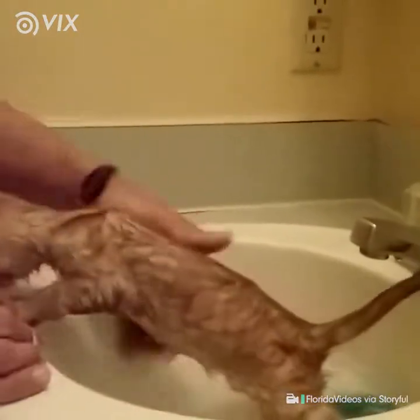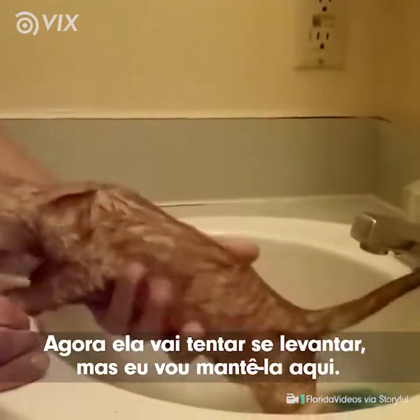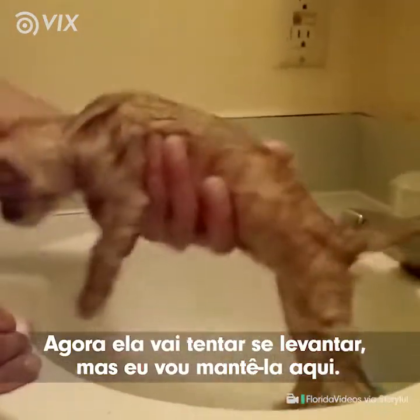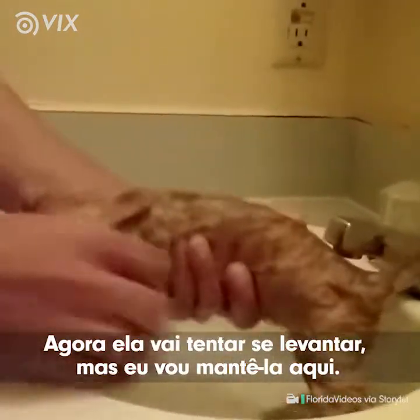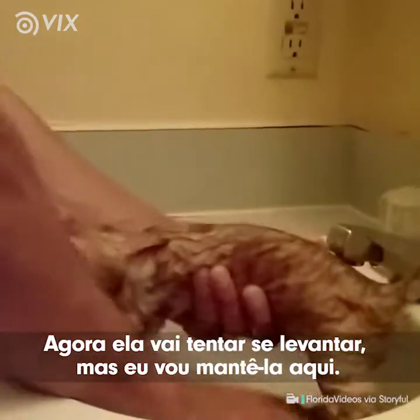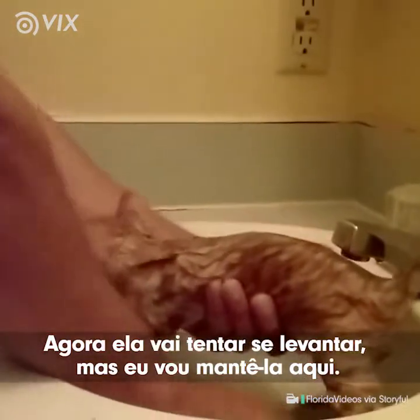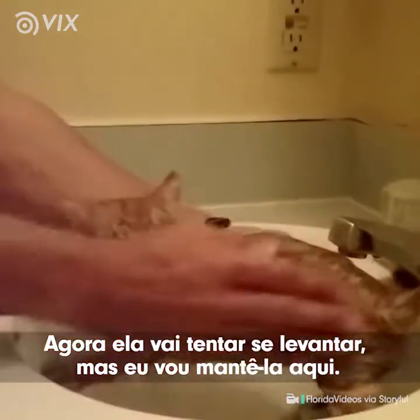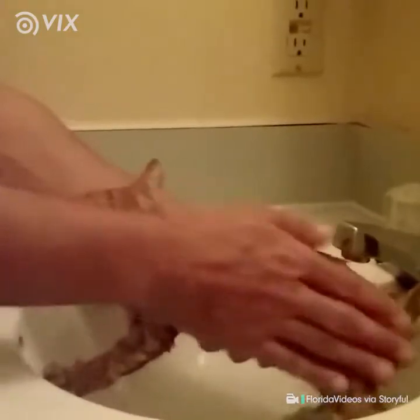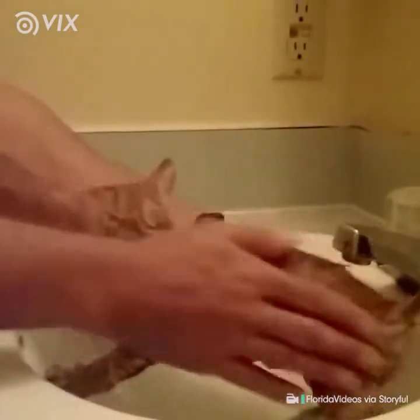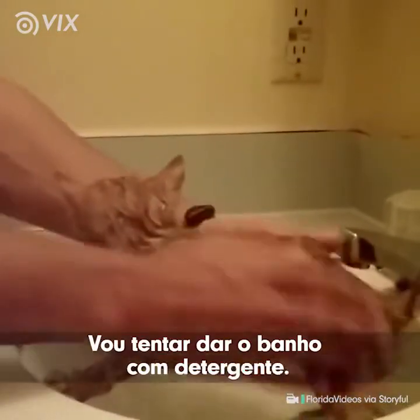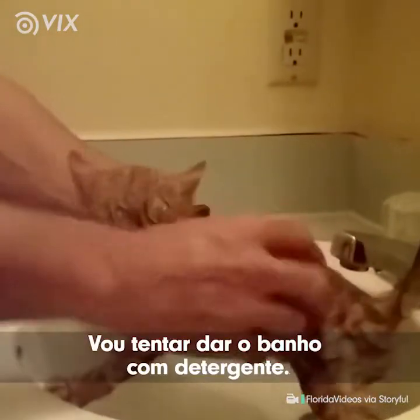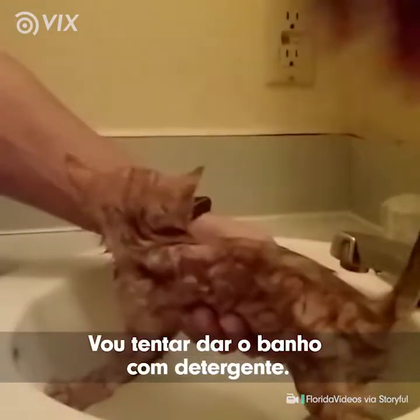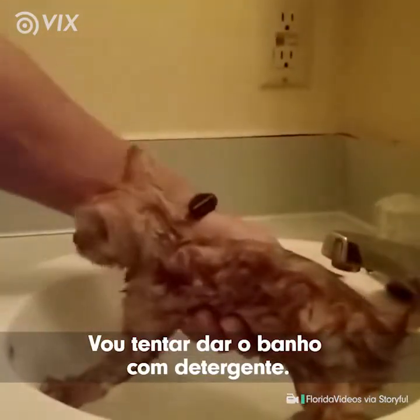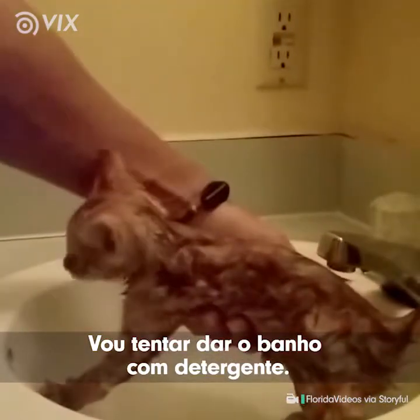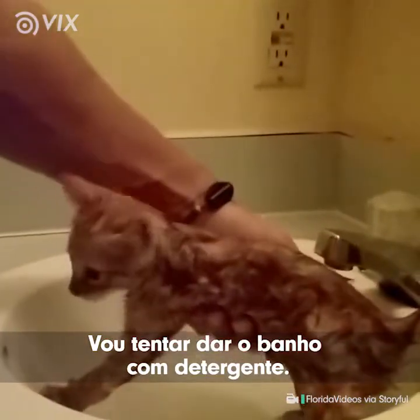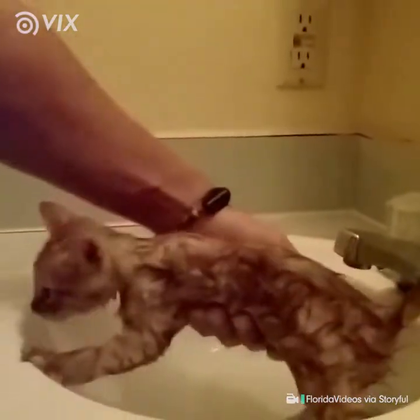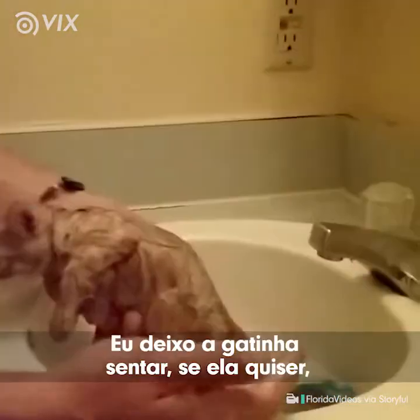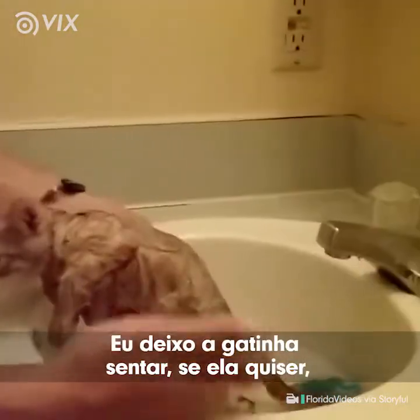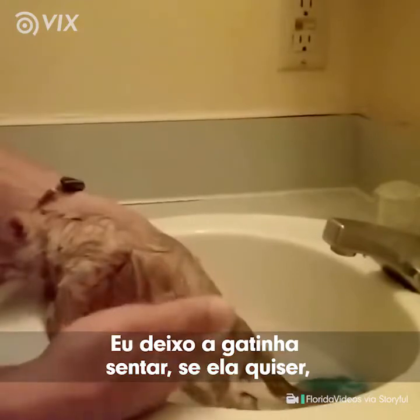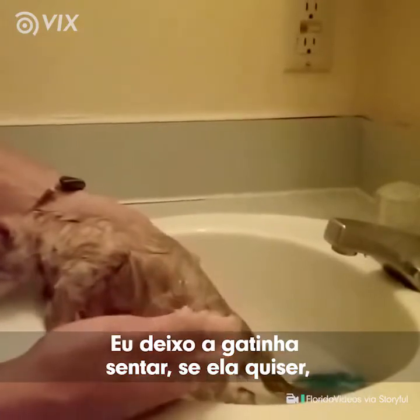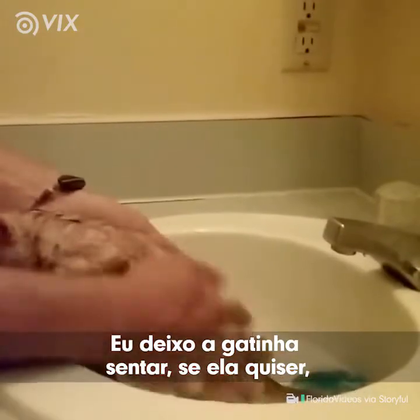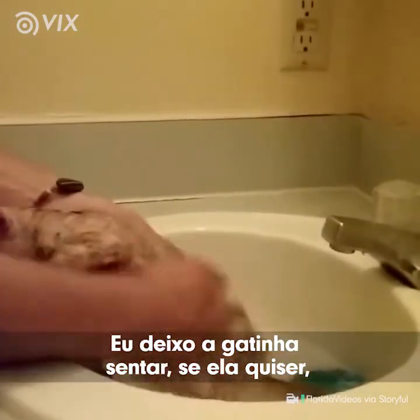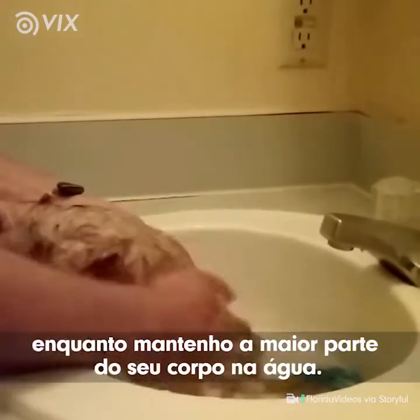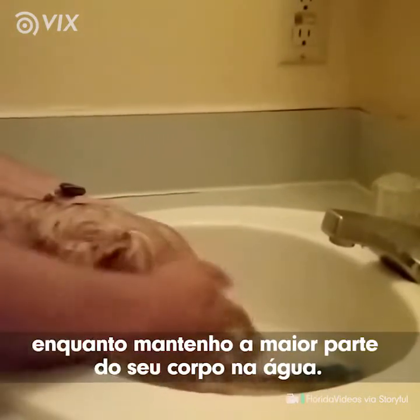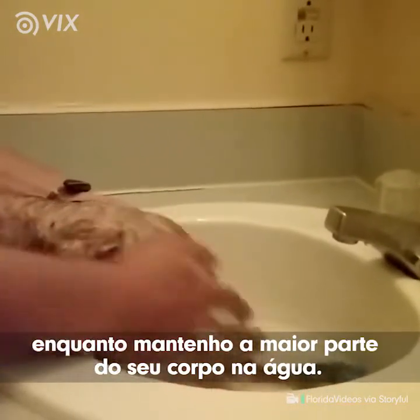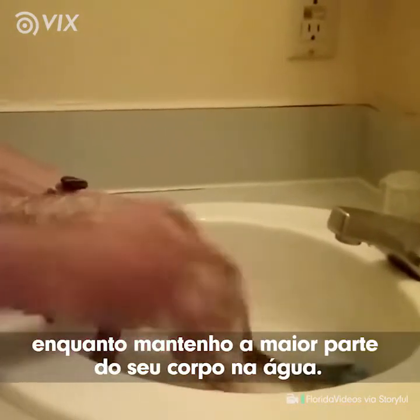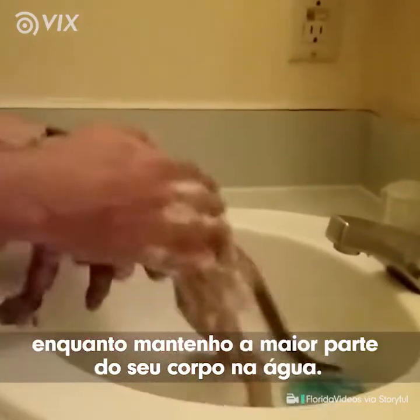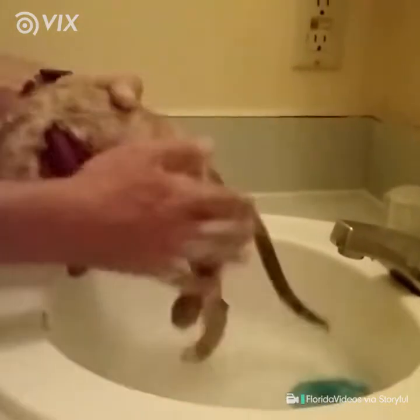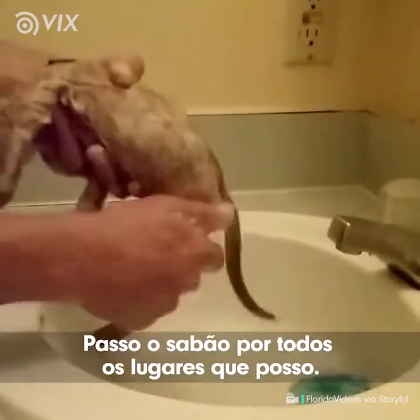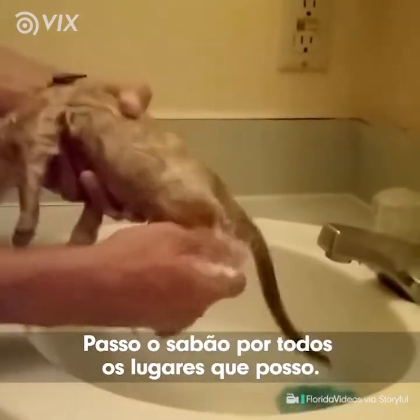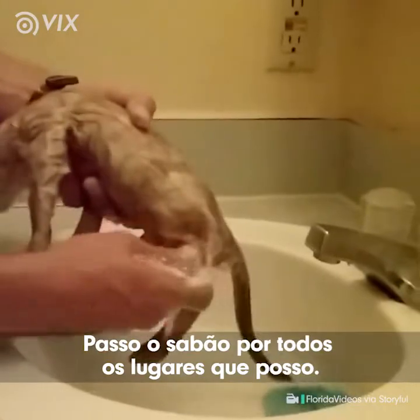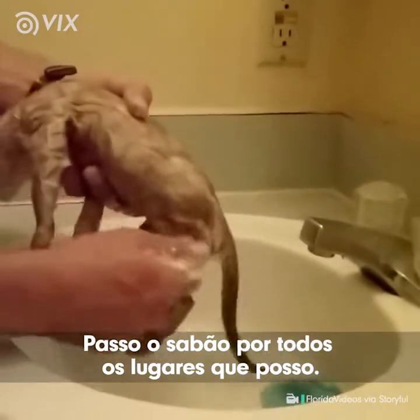Now she's going to try to get out — I'm going to keep her in here. If we try to wash her, I'm going to use some Dawn dish soap. I let the kitten sit while I keep most of her body in the water, and I get the Dawn dish soap everywhere I can.